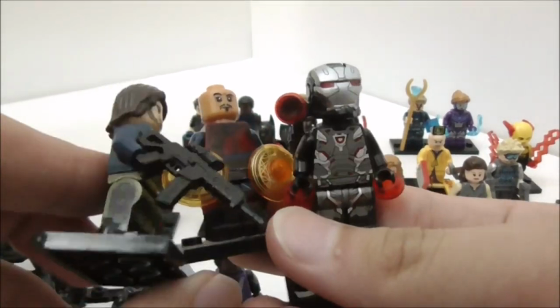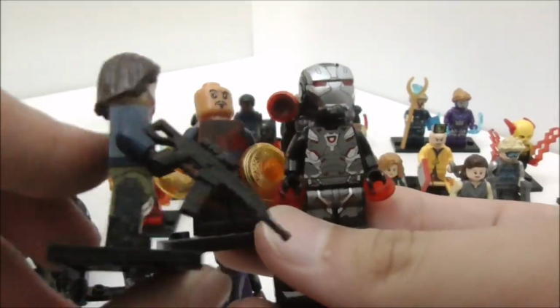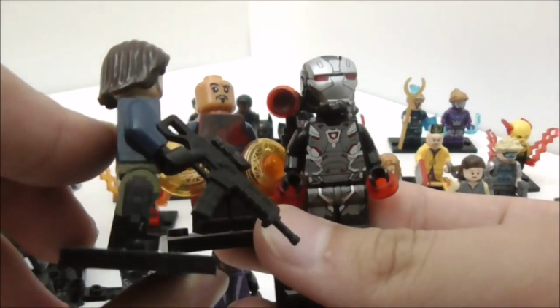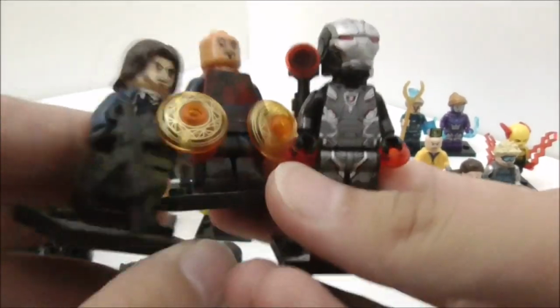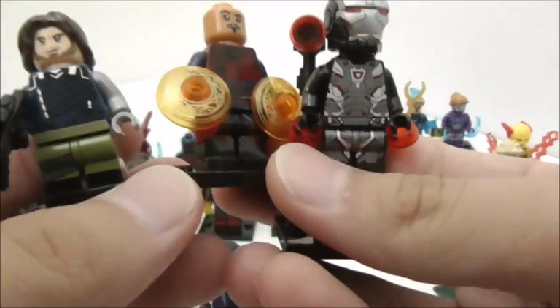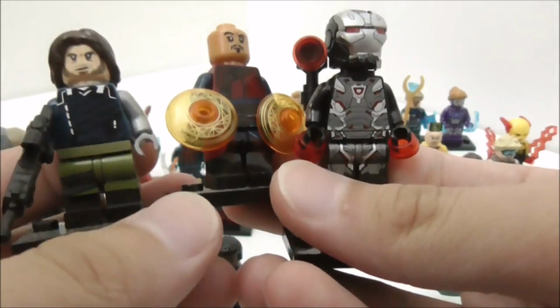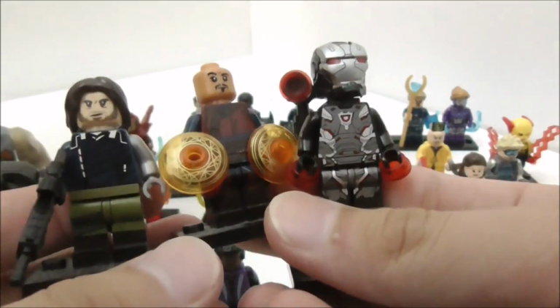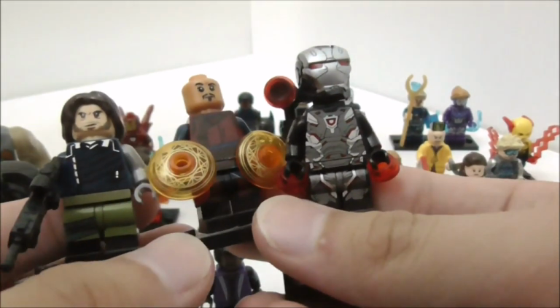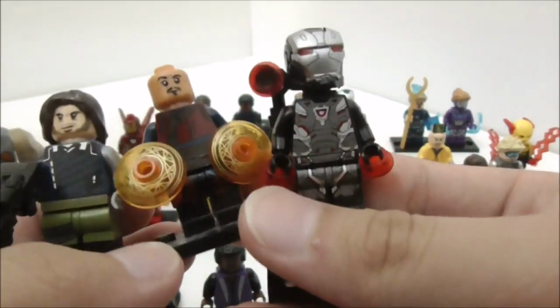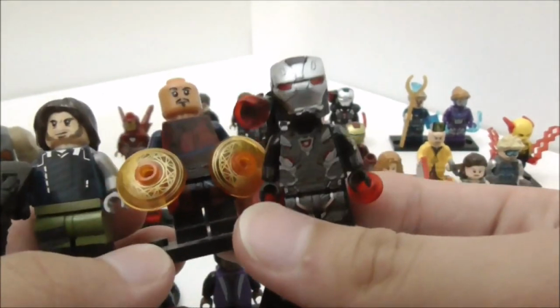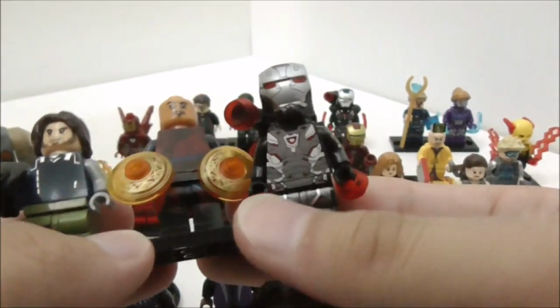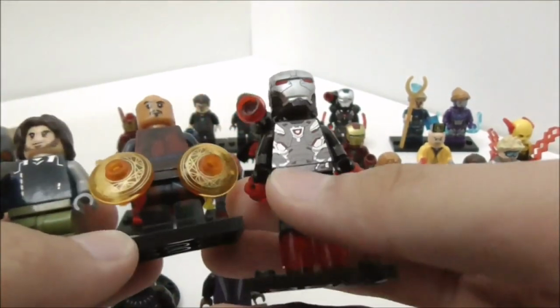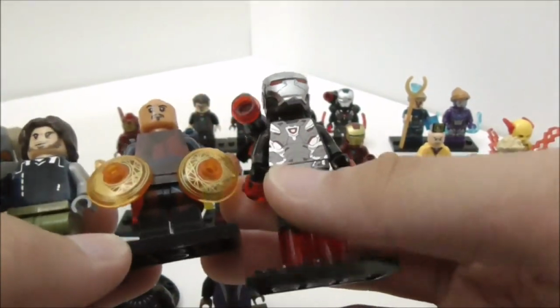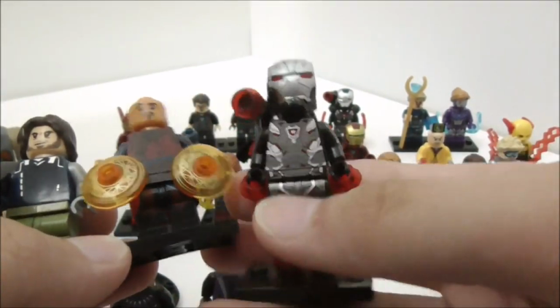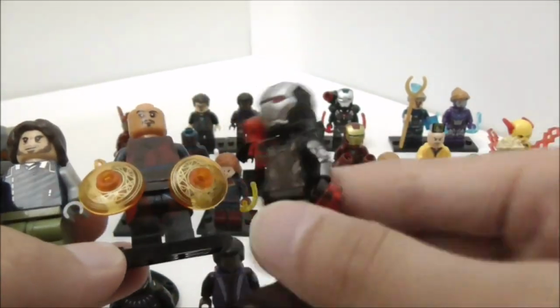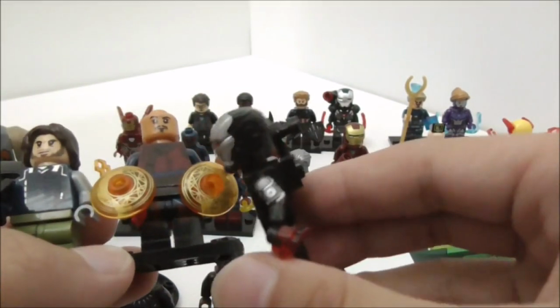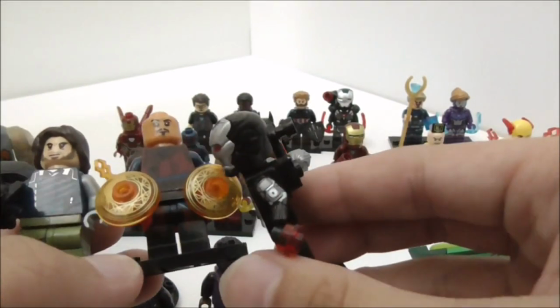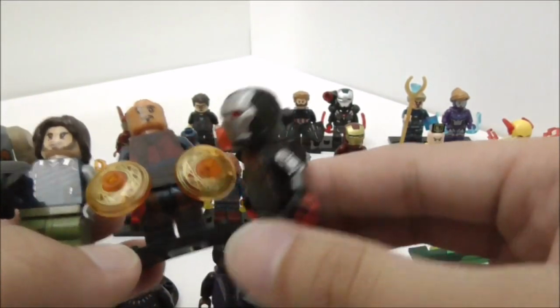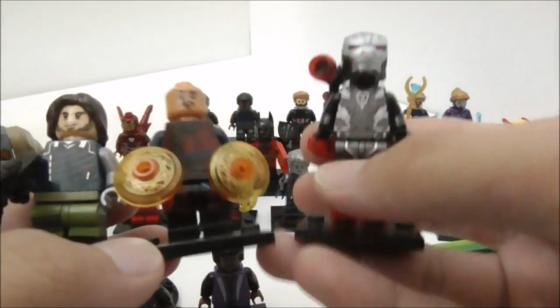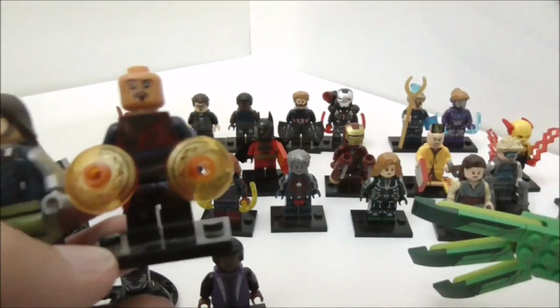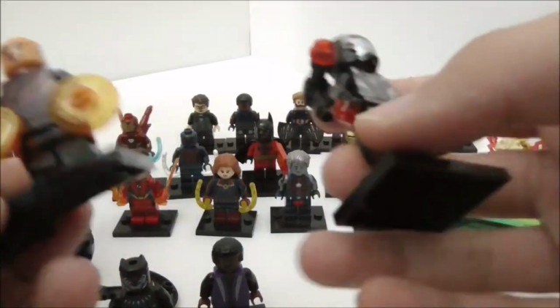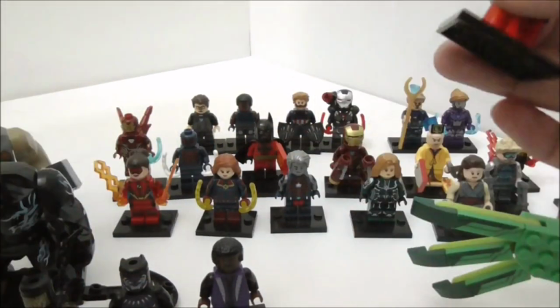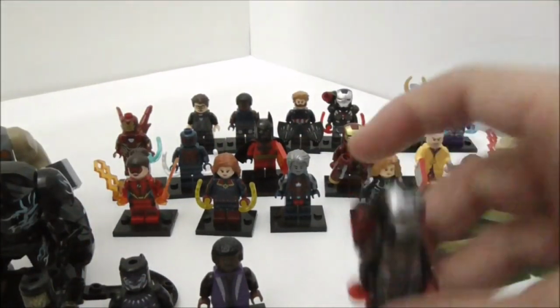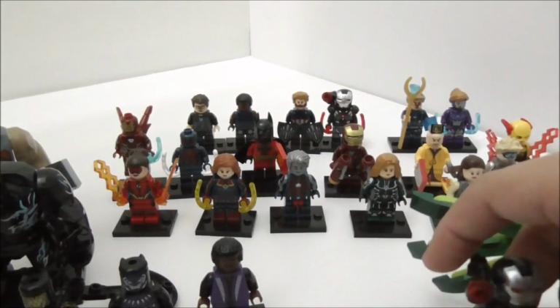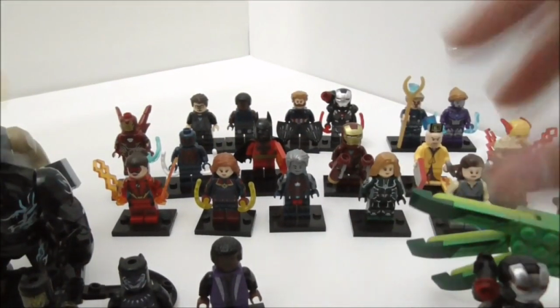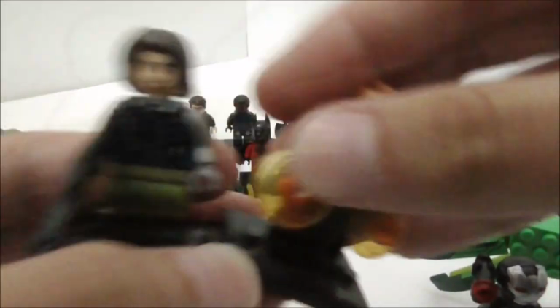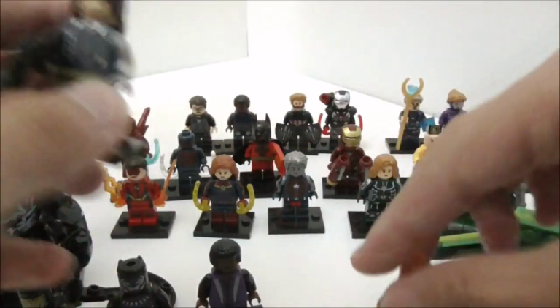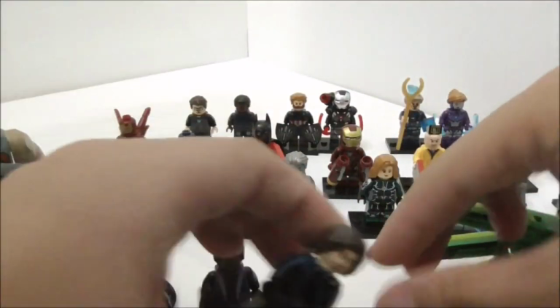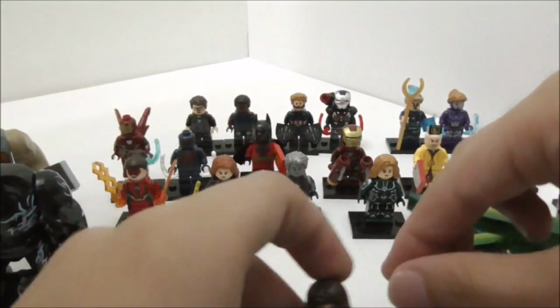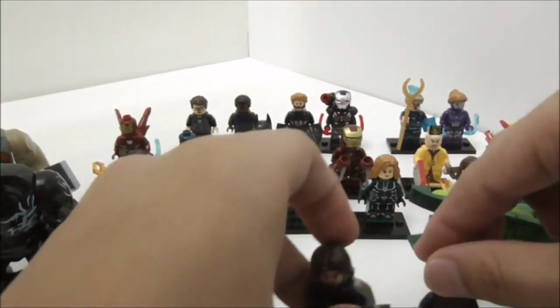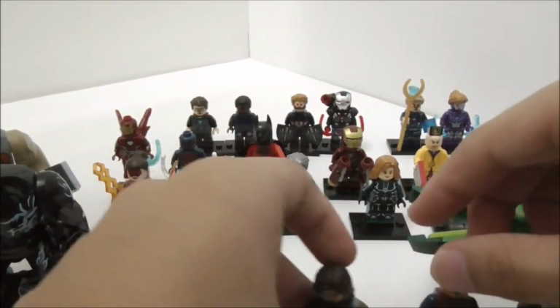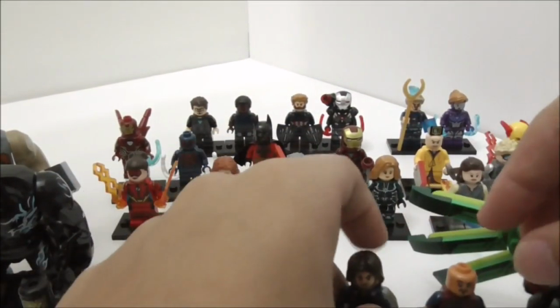These are the Bricktober minifigures made by Xen. You have Winter Soldier or the White Wolf, Wong, and War Machine. These are based off the Bricktober pack.